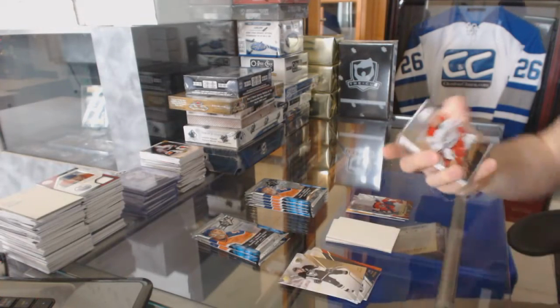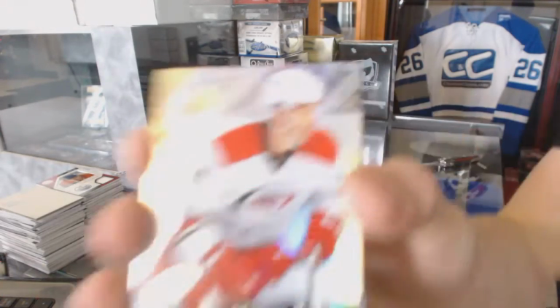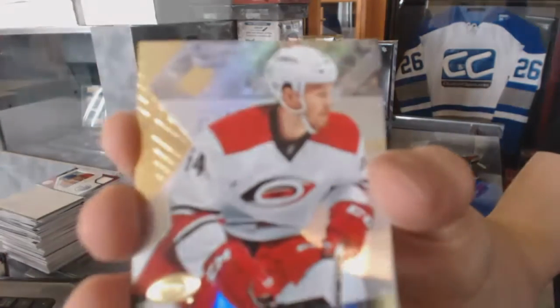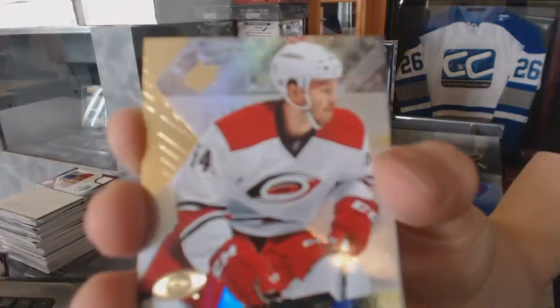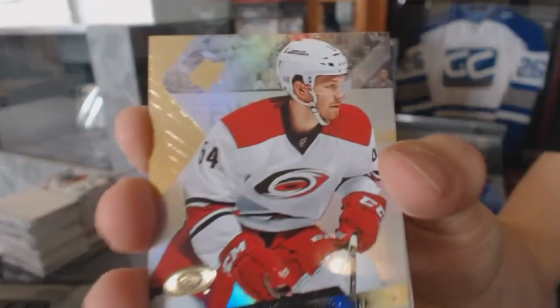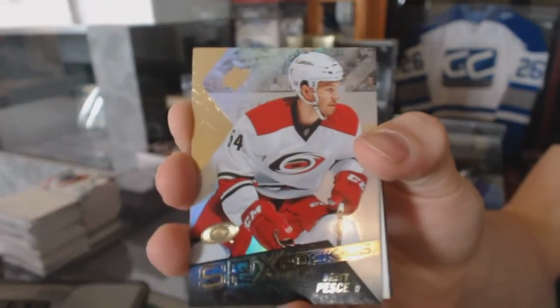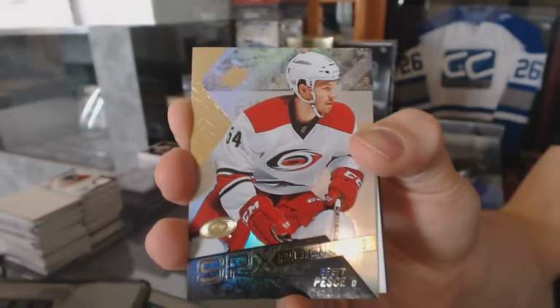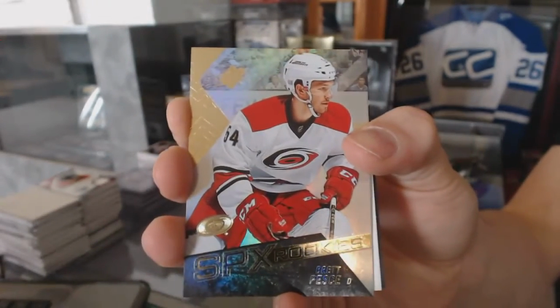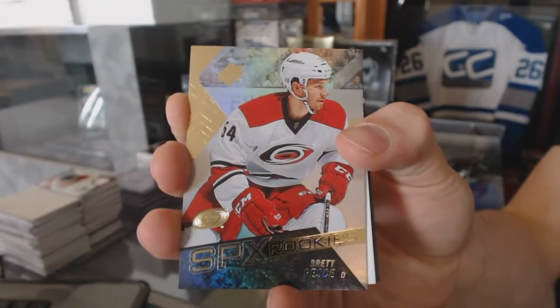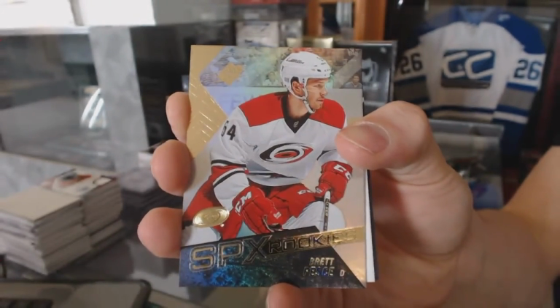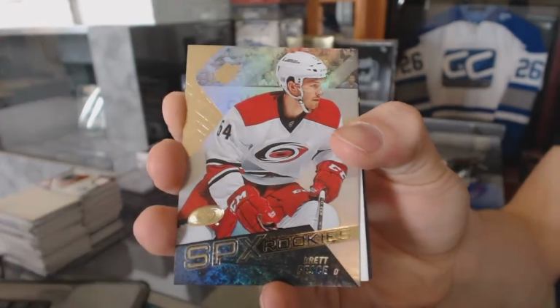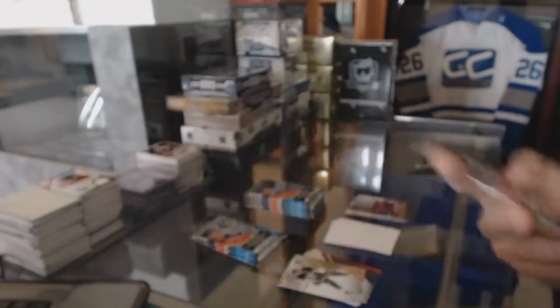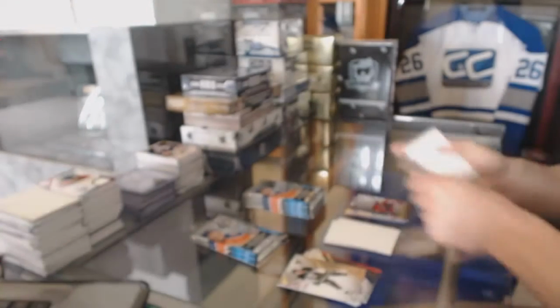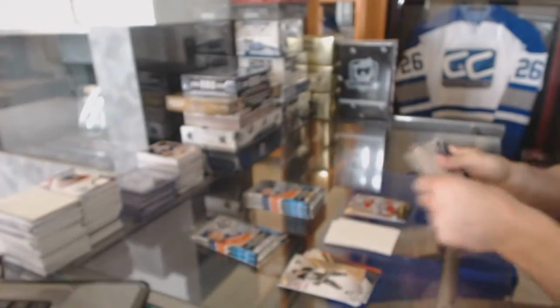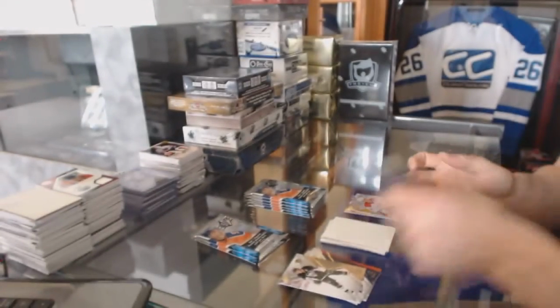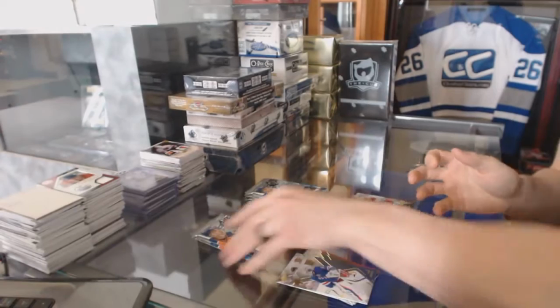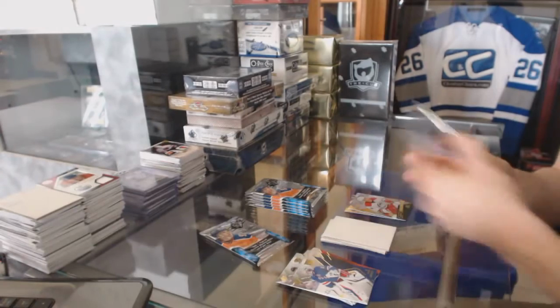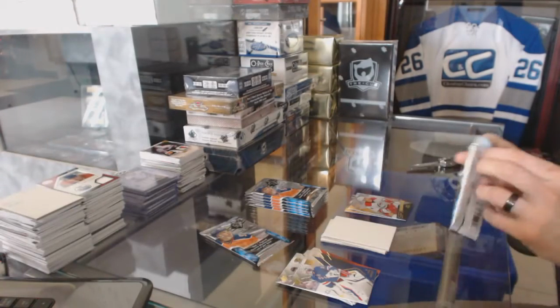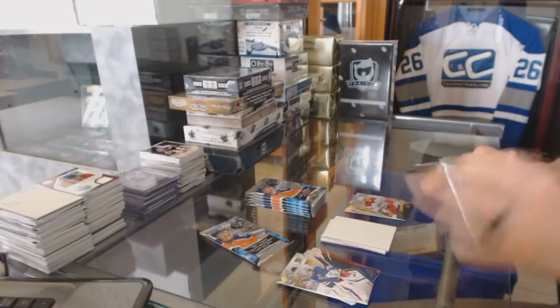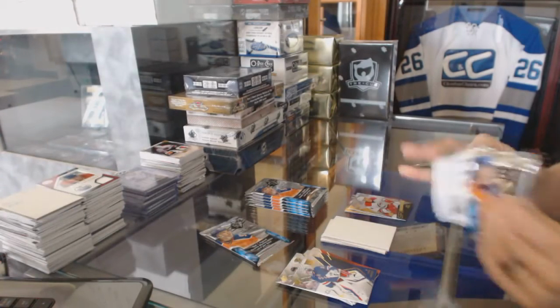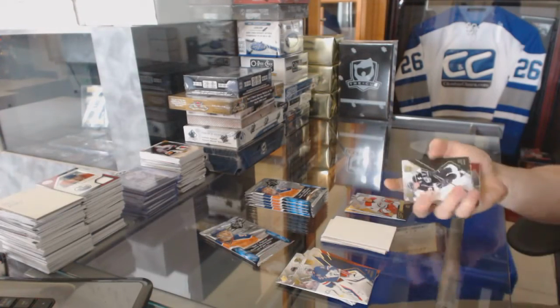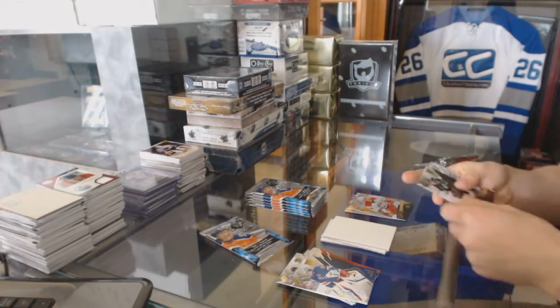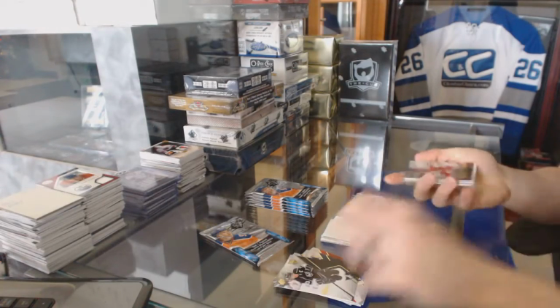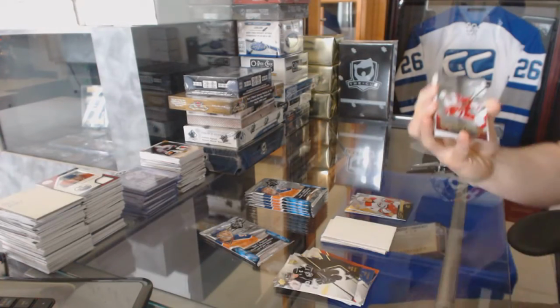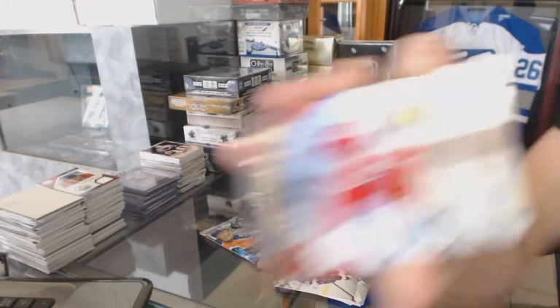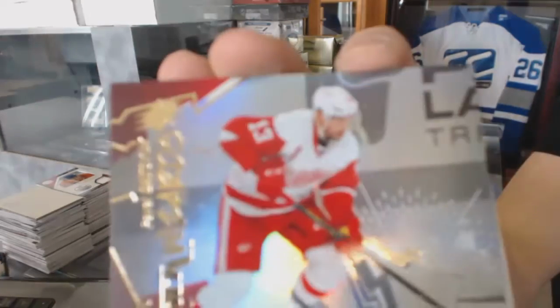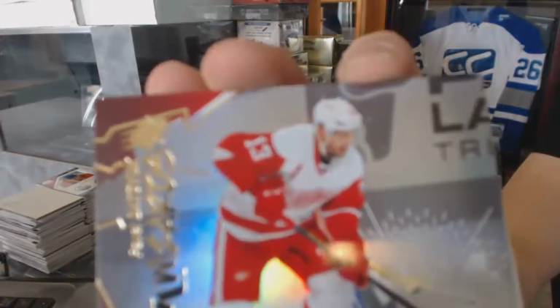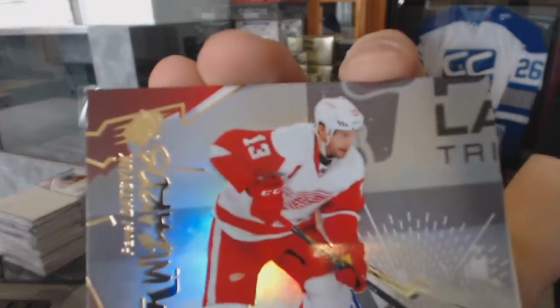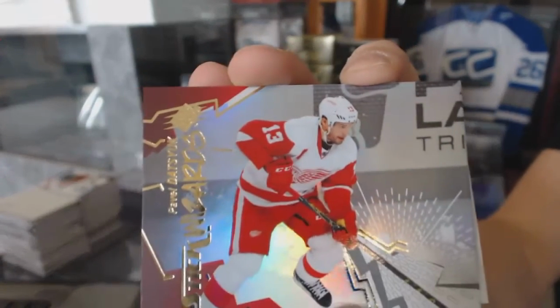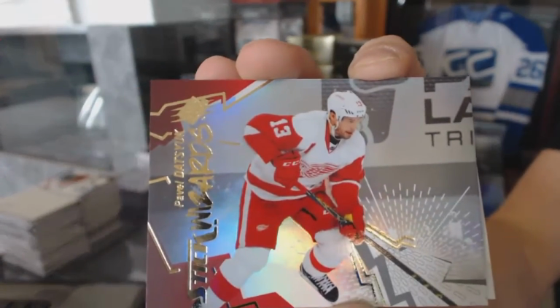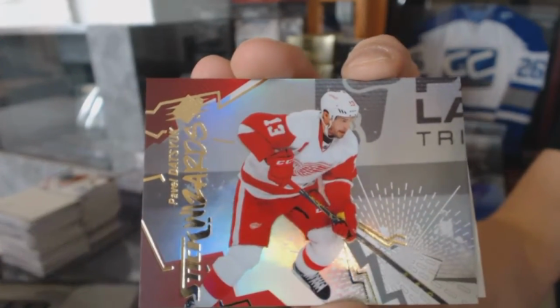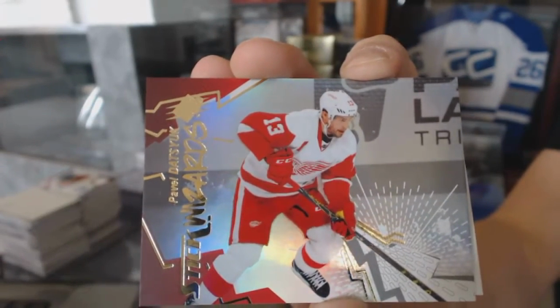Rookie for the Carolina Hurricanes, Brett Pesci. Stick Wizards for the Detroit Red Wings, Pavel Datsyuk. Shift Change for the Winnipeg Jets, Nikolai Ehlers.